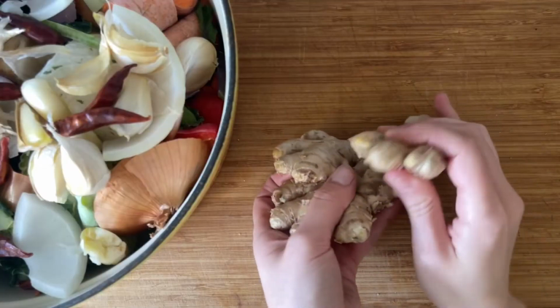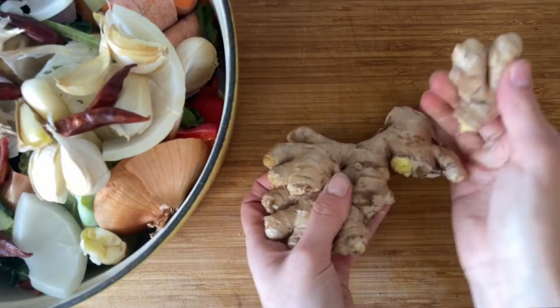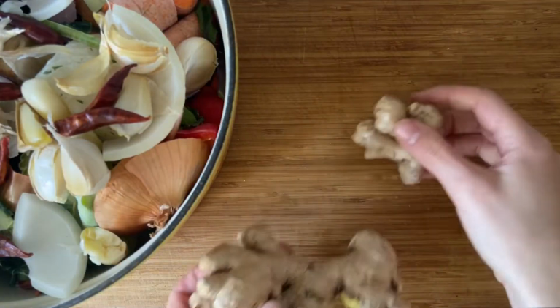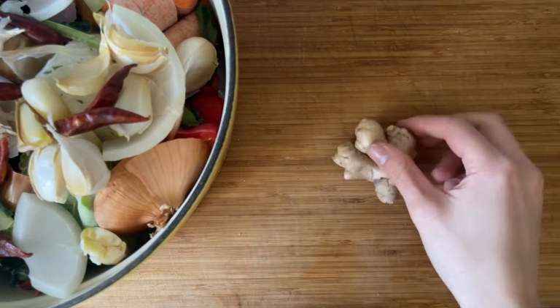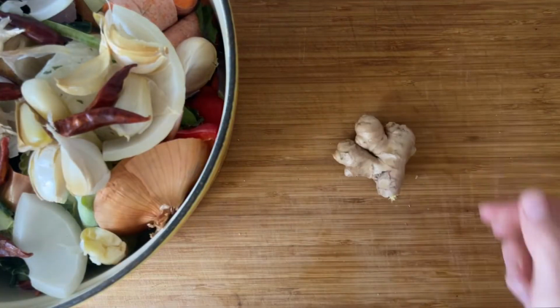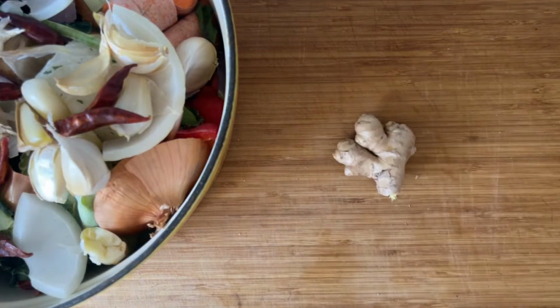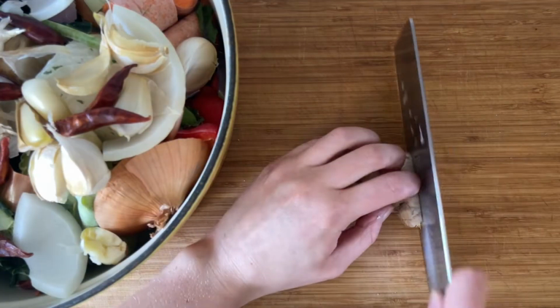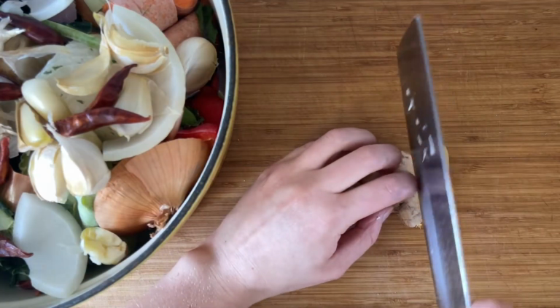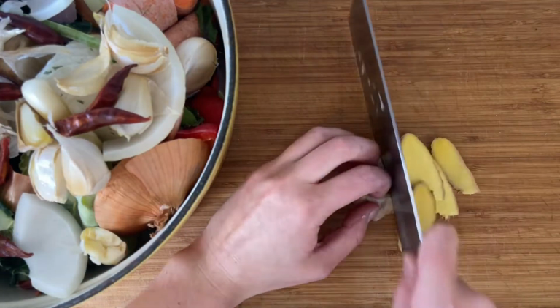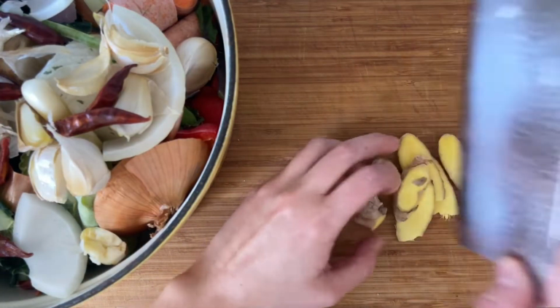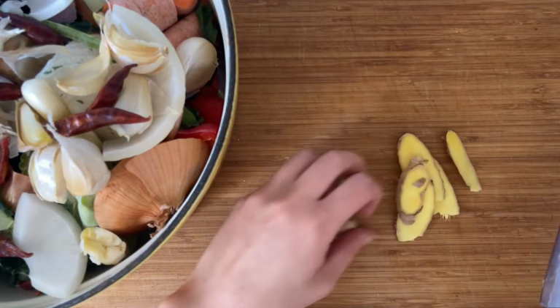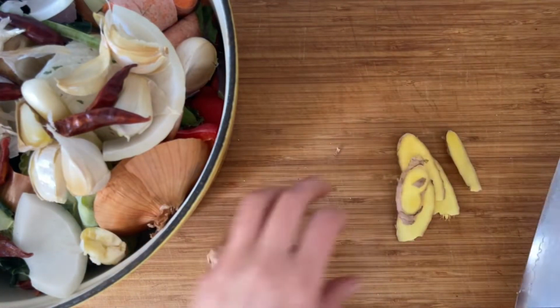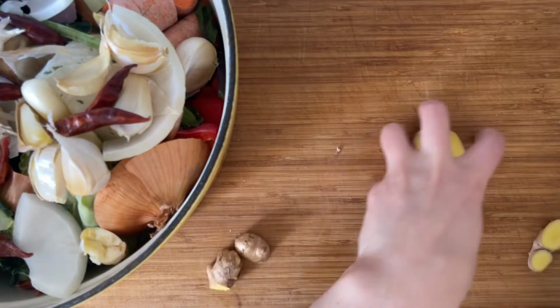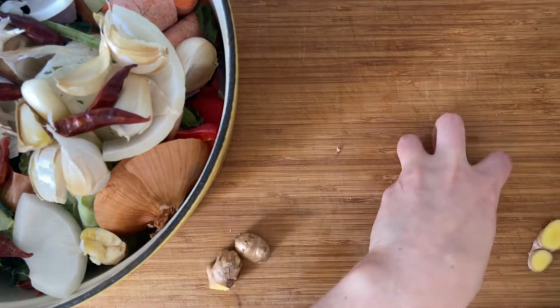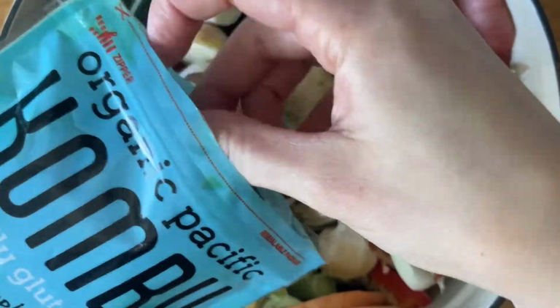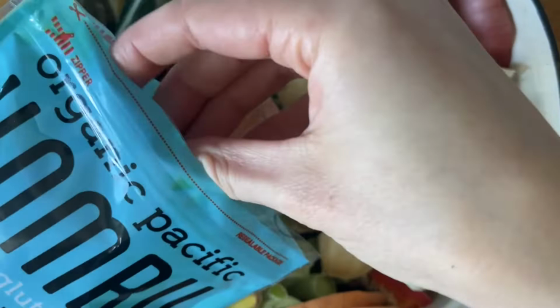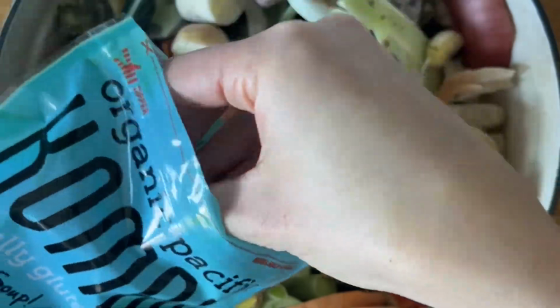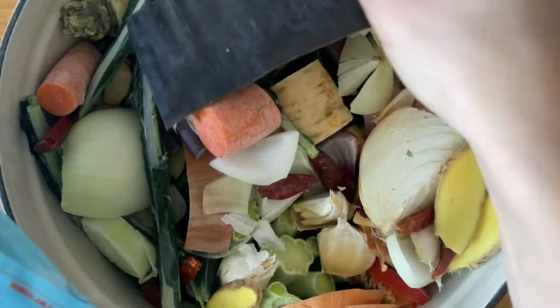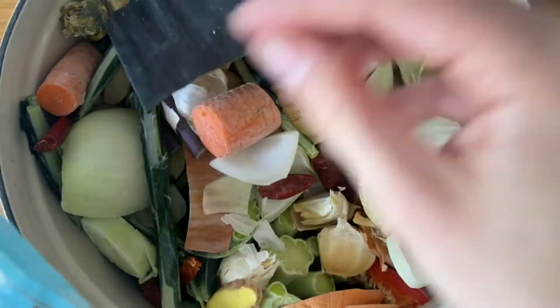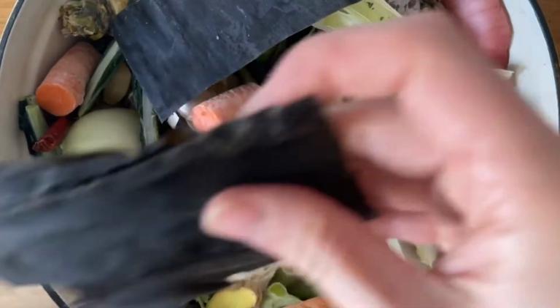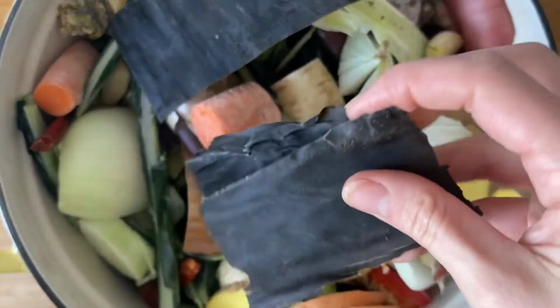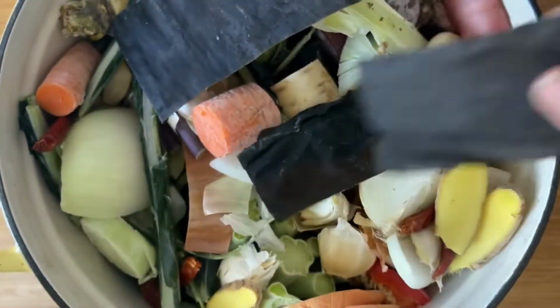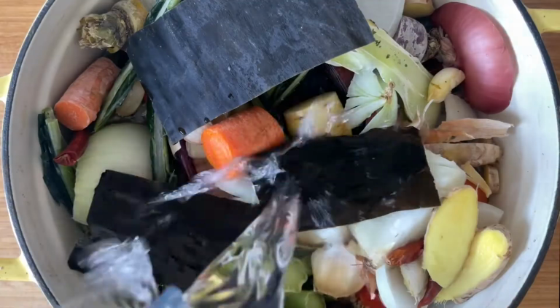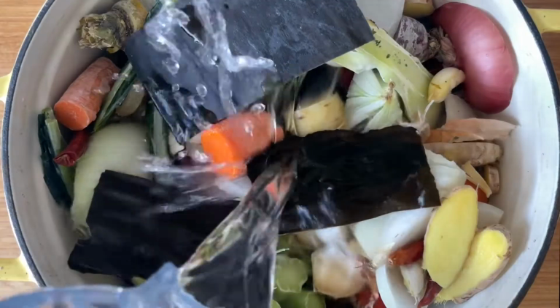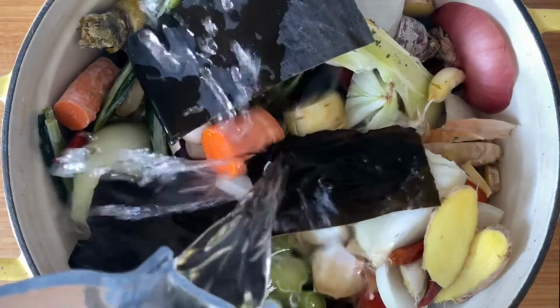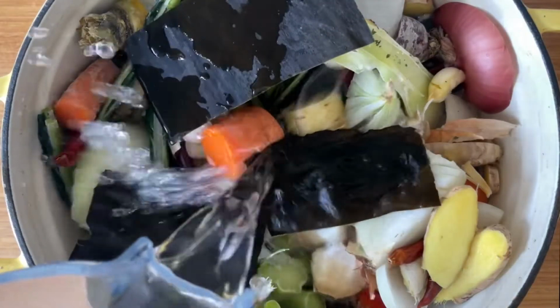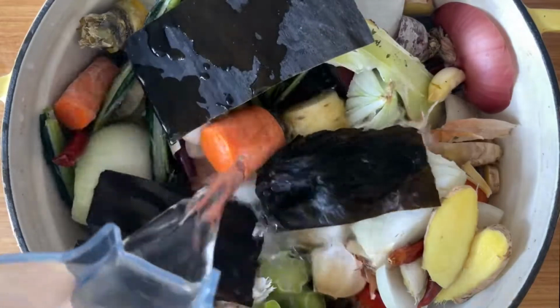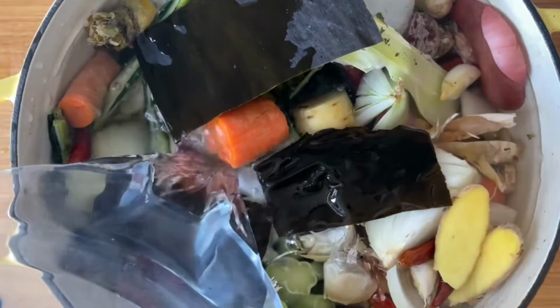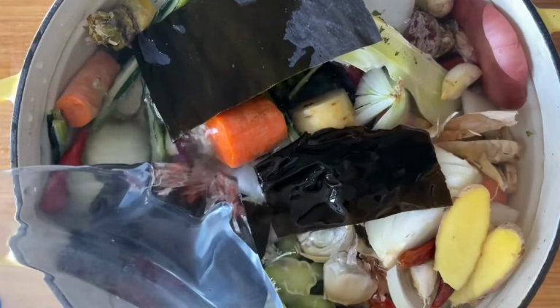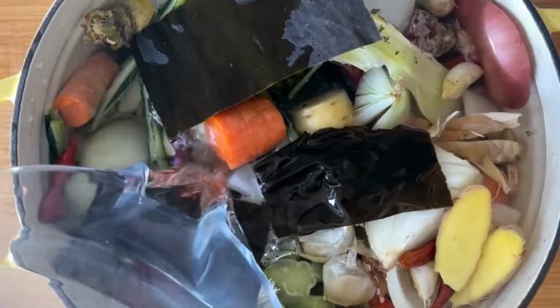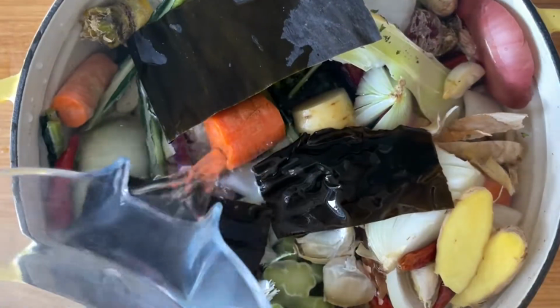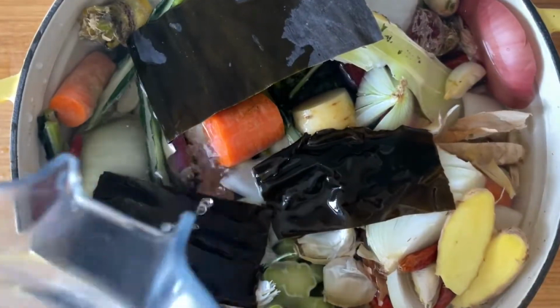These additions are totally optional, but I like to also add some fresh ginger, a few sheets of dried kombu, and then just top it off with water. It's really that simple.